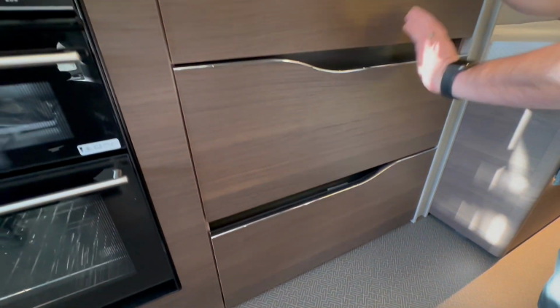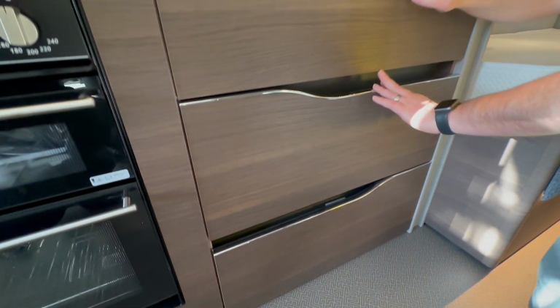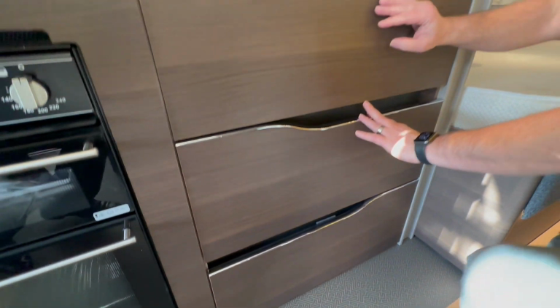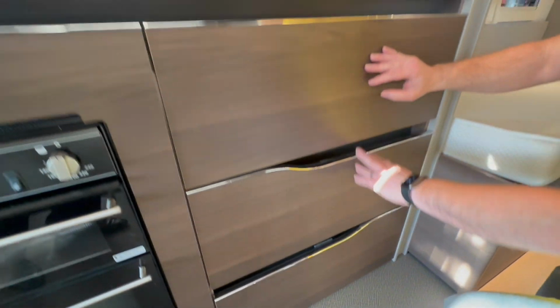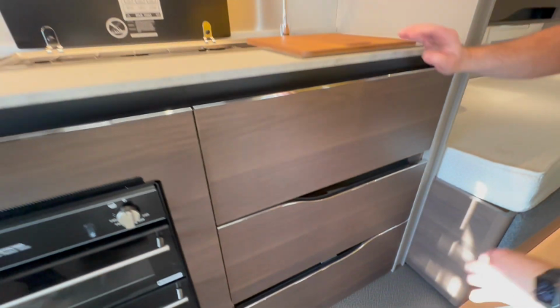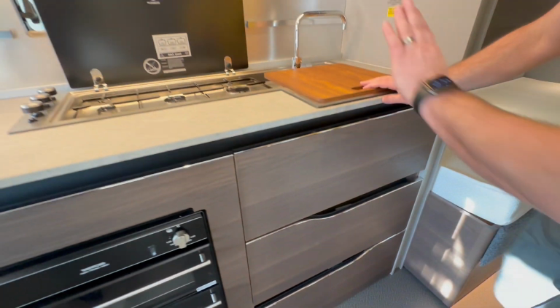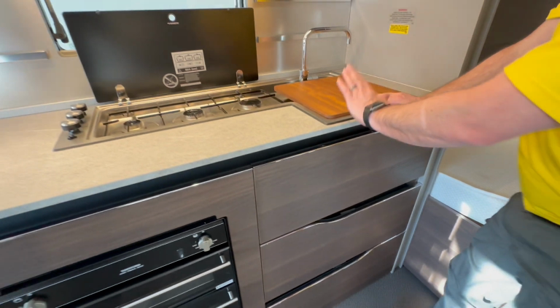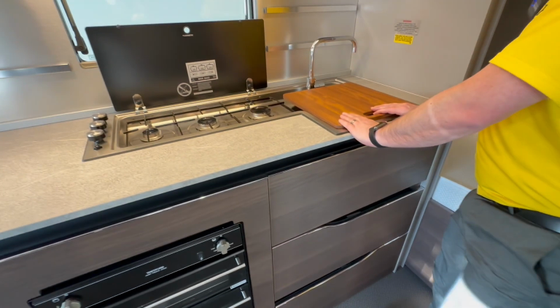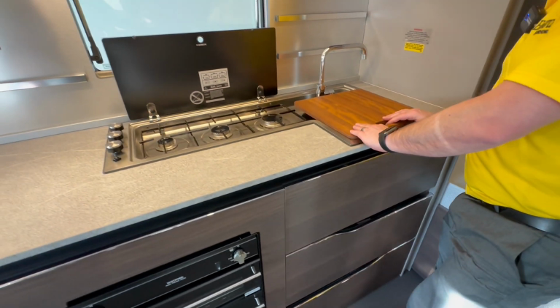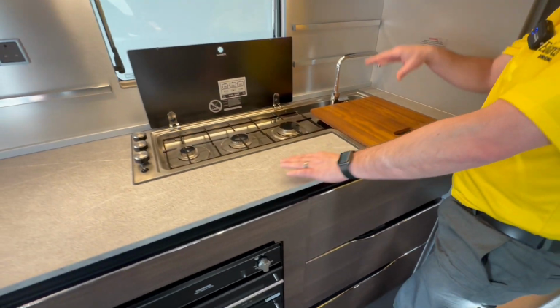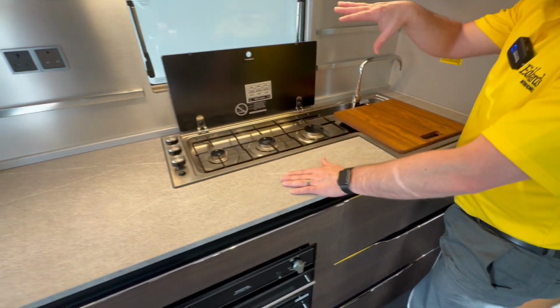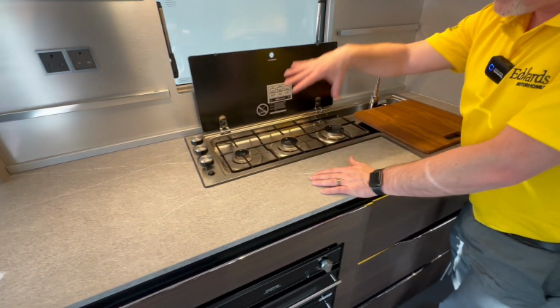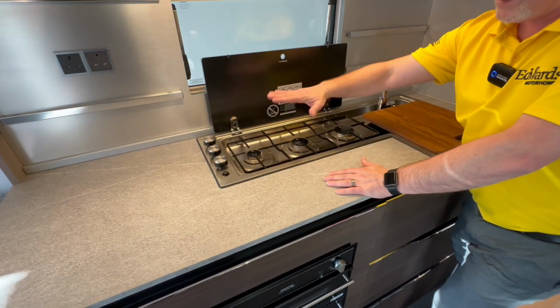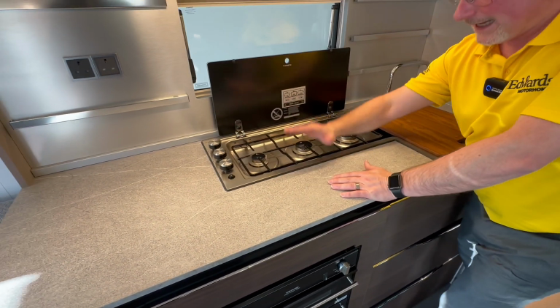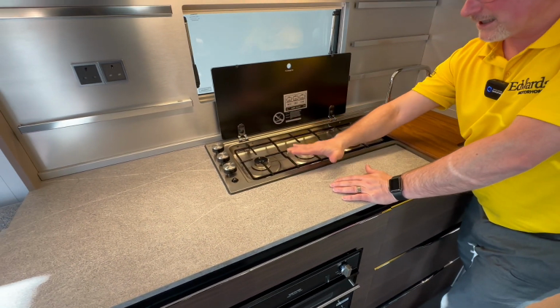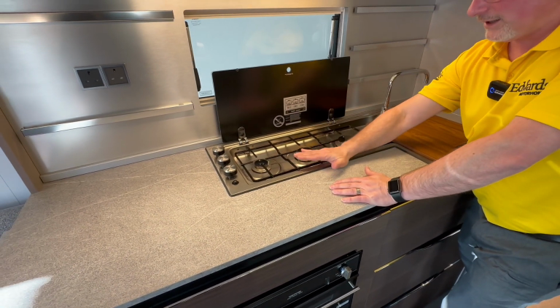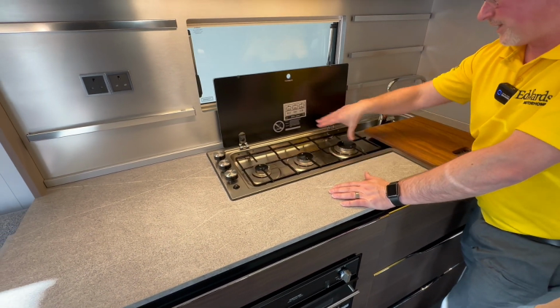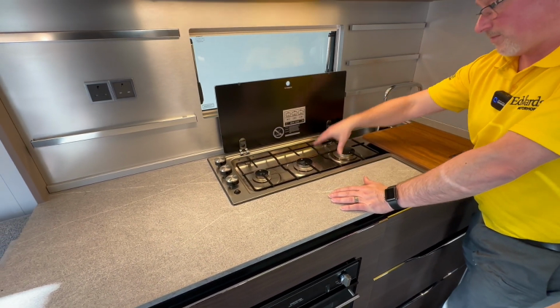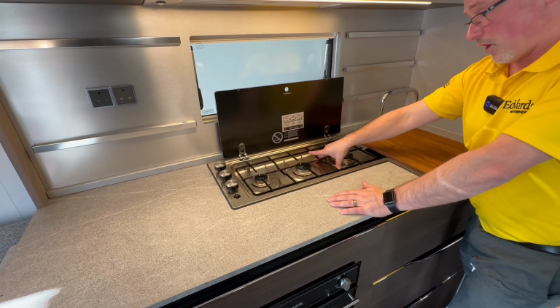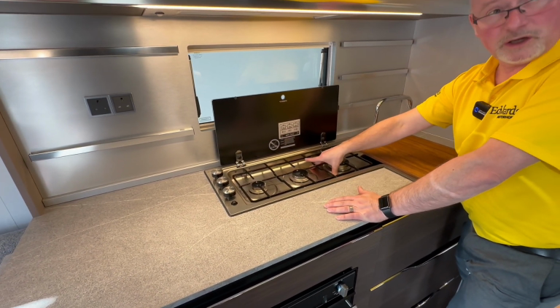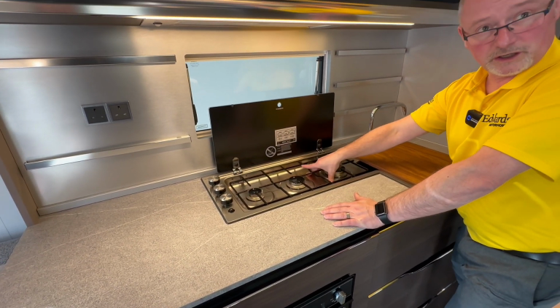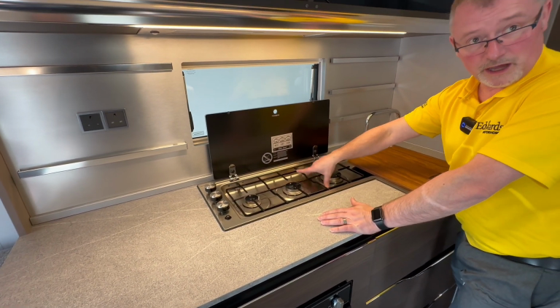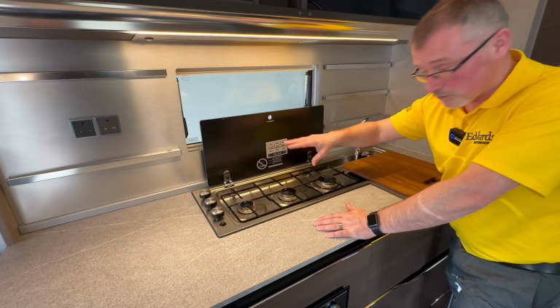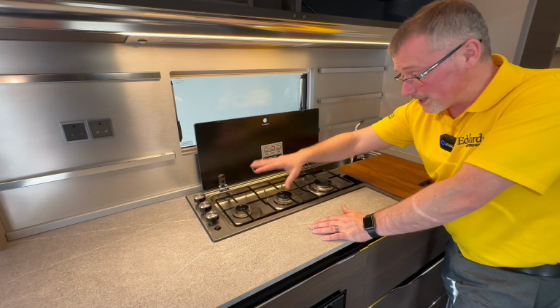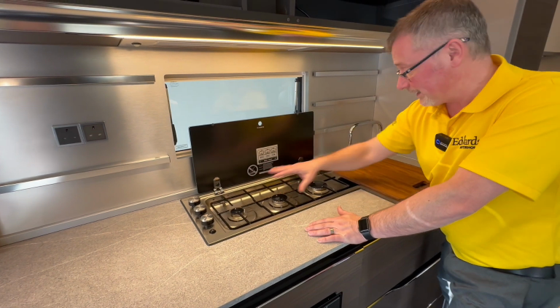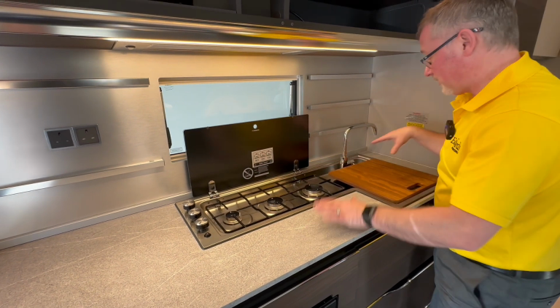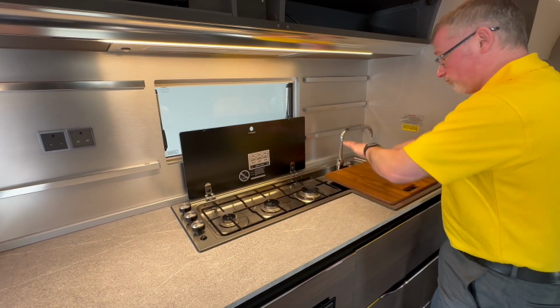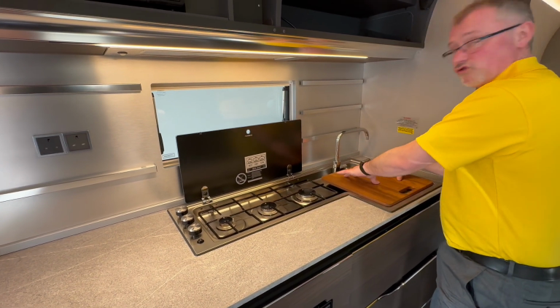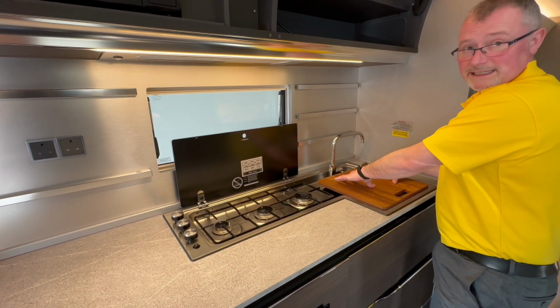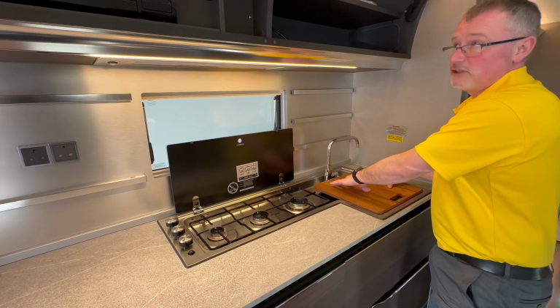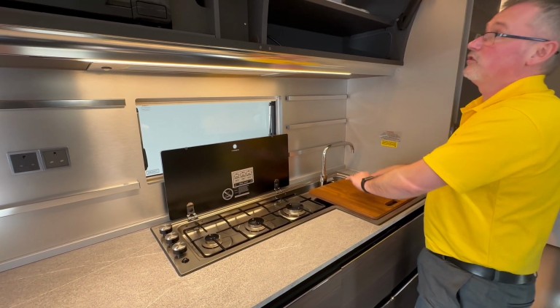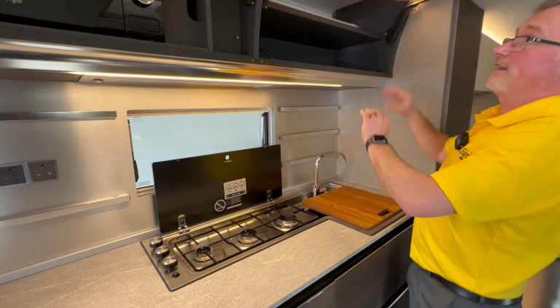Two big drawers and a chopping board. The hobs are slightly lower so when you clean them down you run straight into the sink.